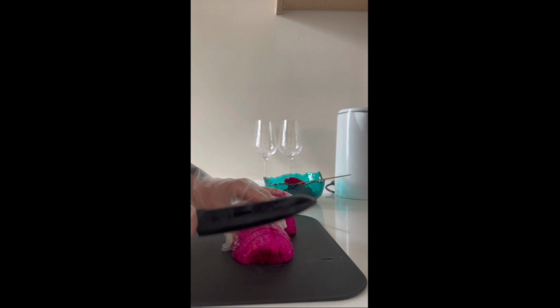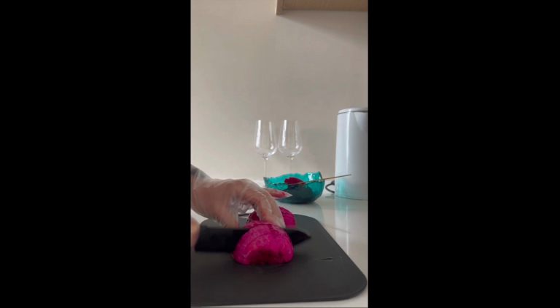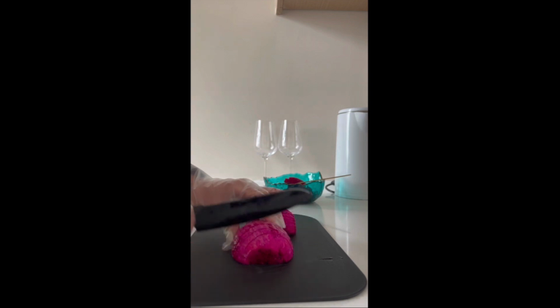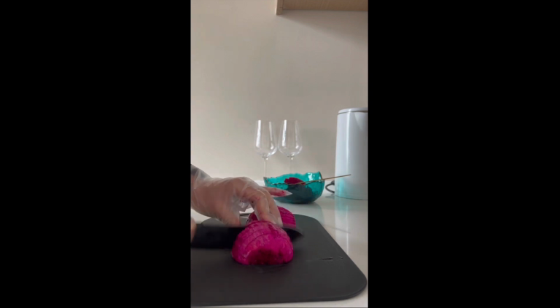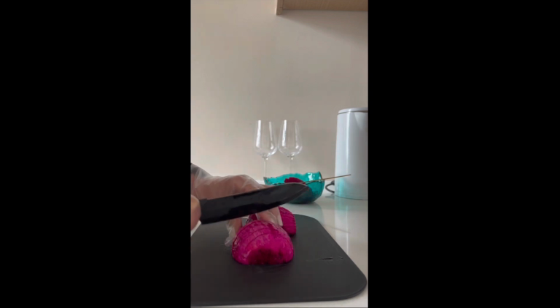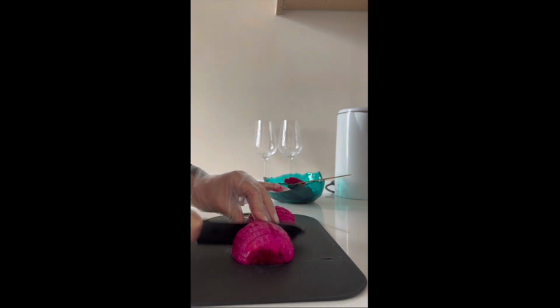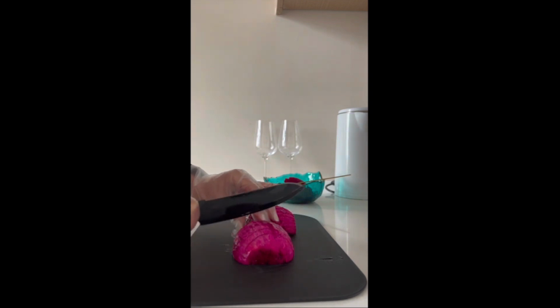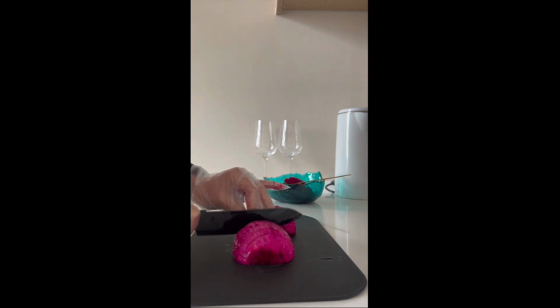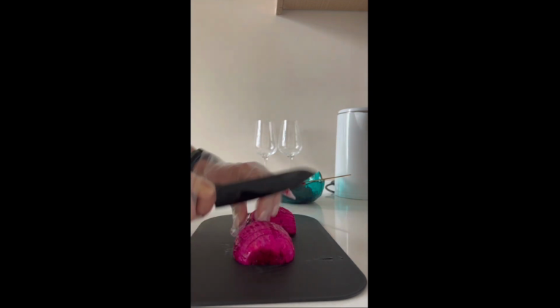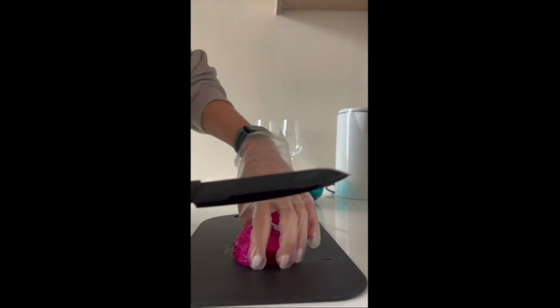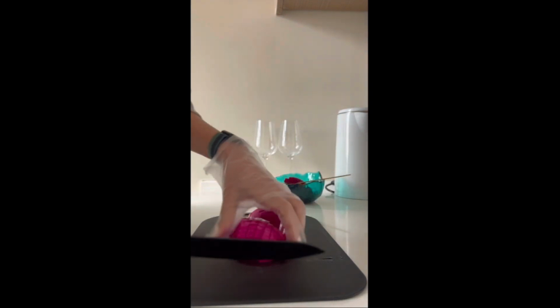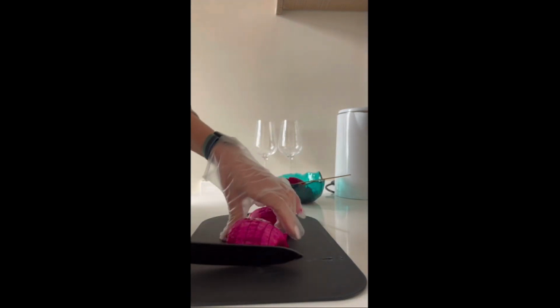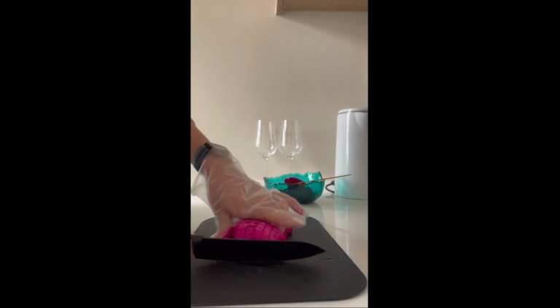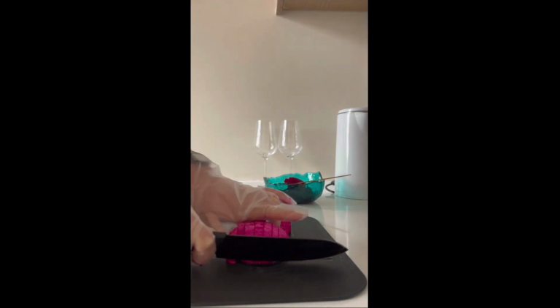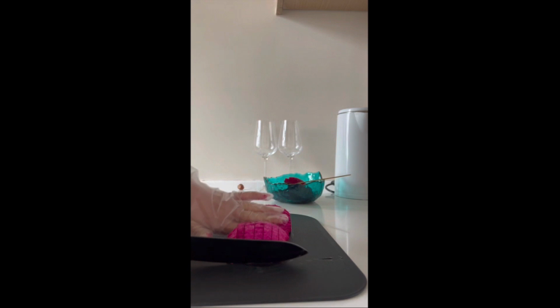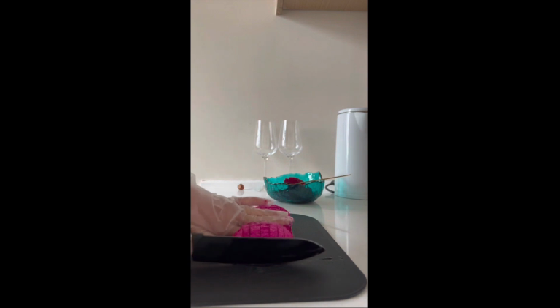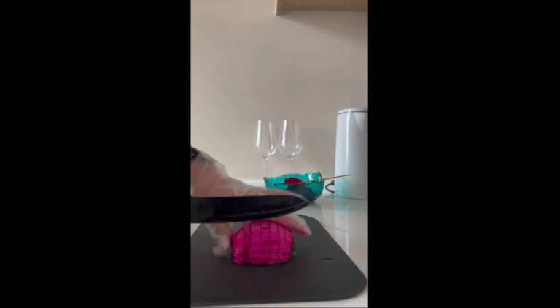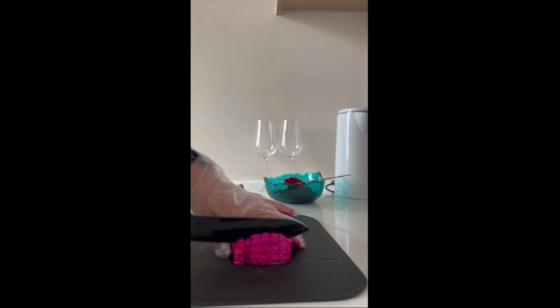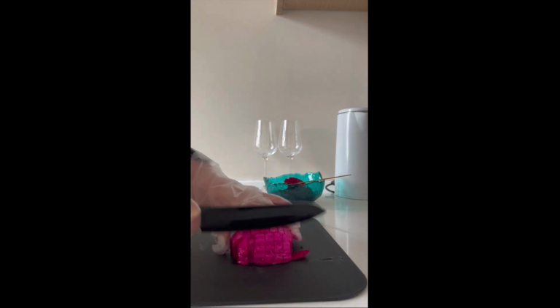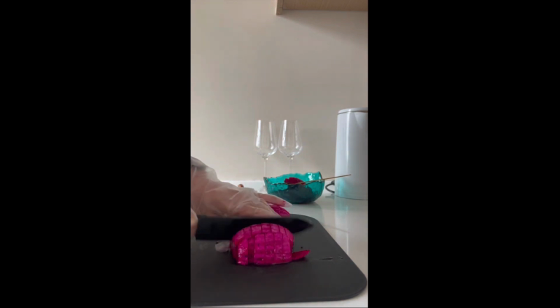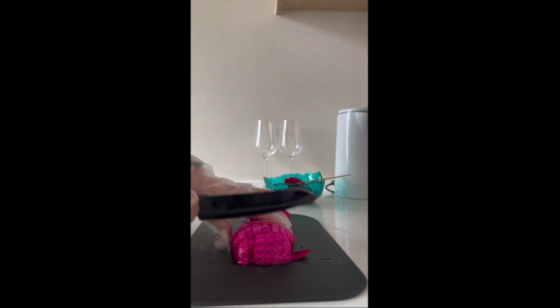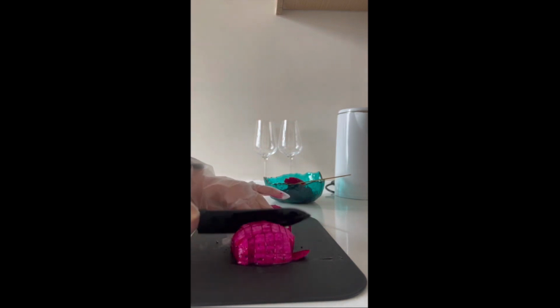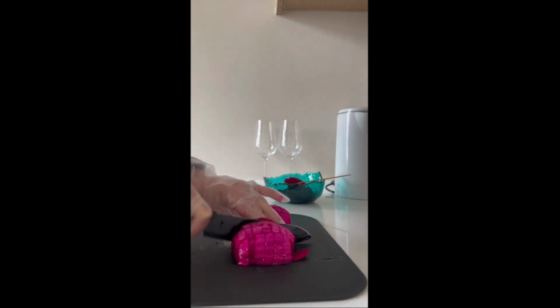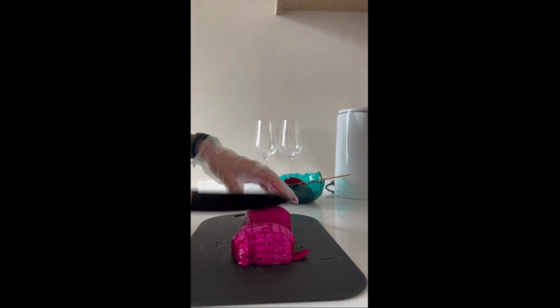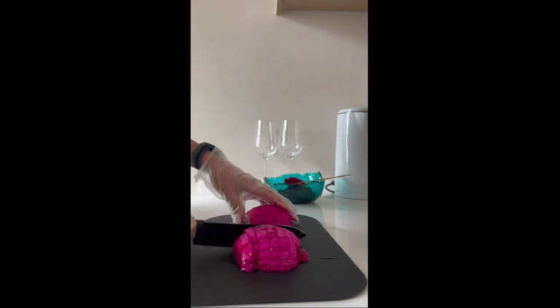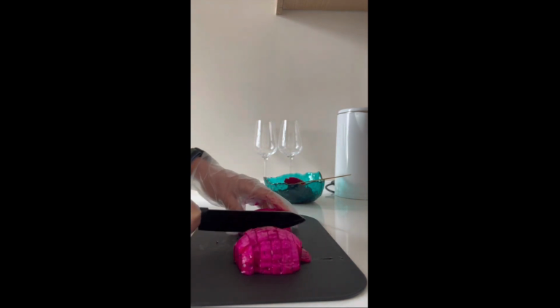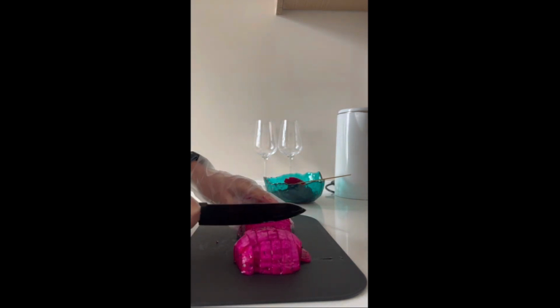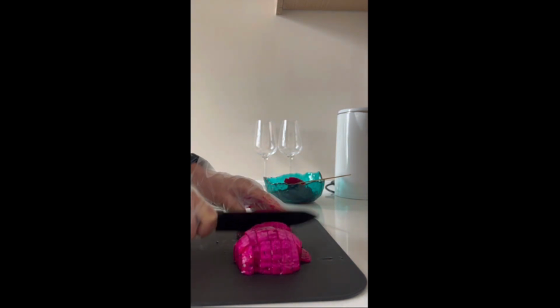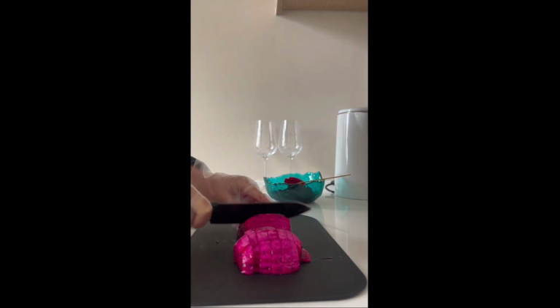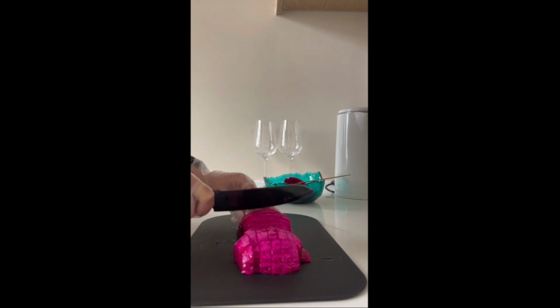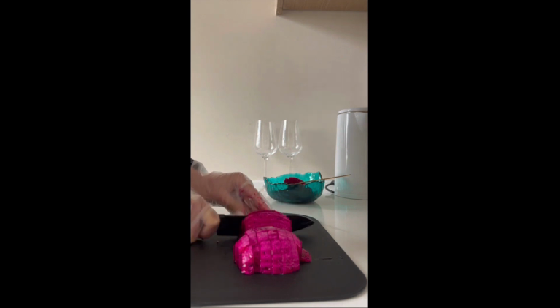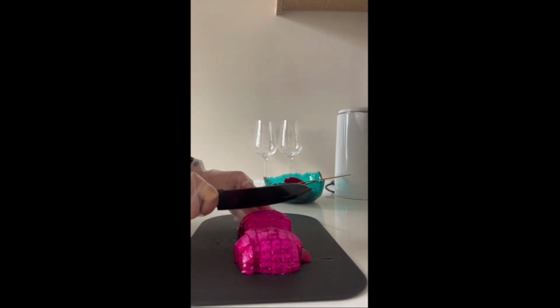After you peel it off, you can chop it up however you like. I like to cut it into smaller pieces so it's easier to eat, and after that it's ready to eat.